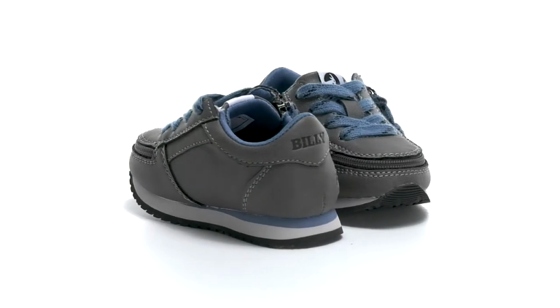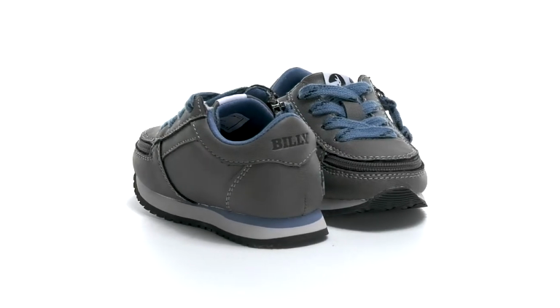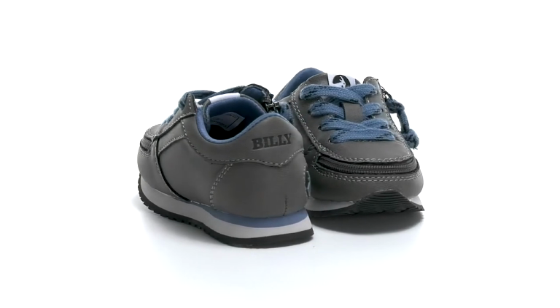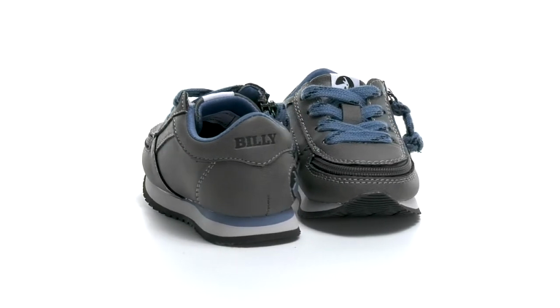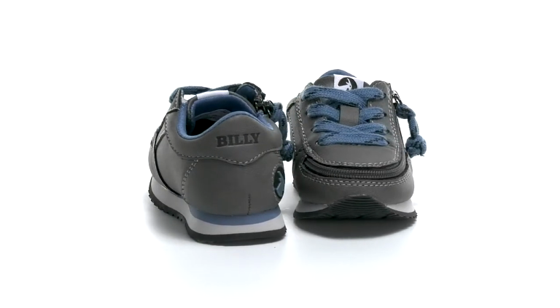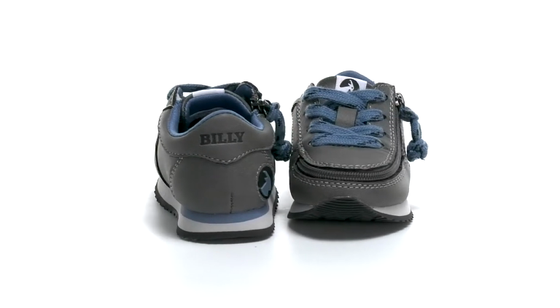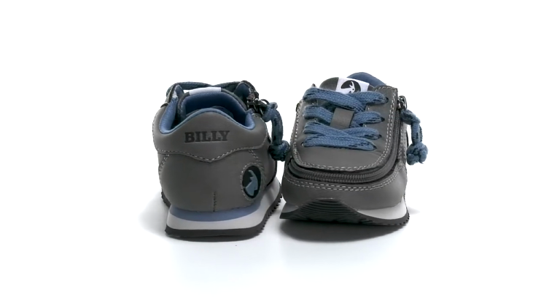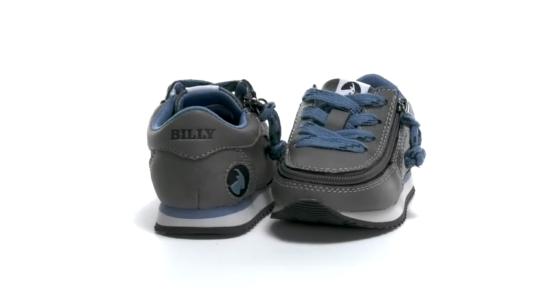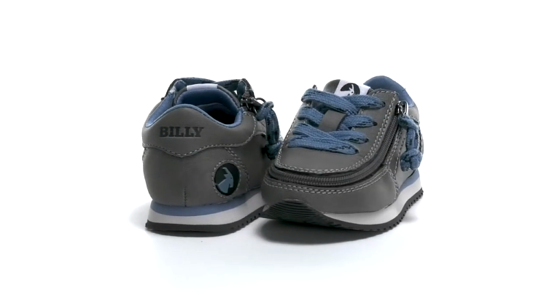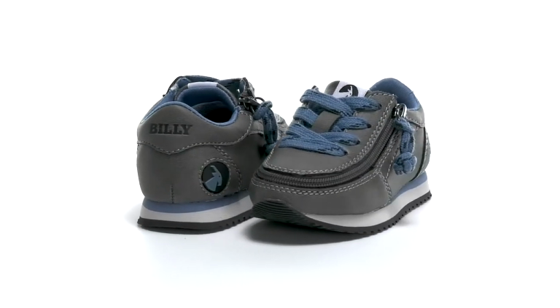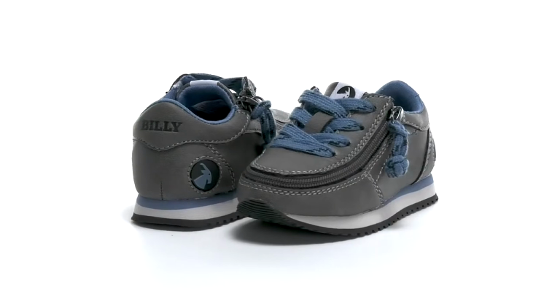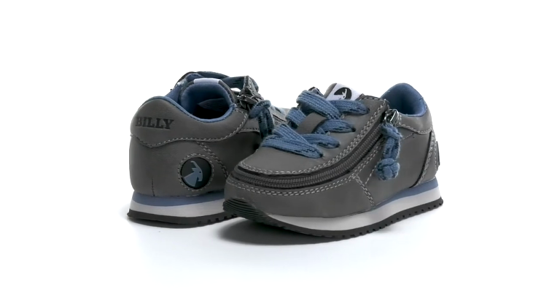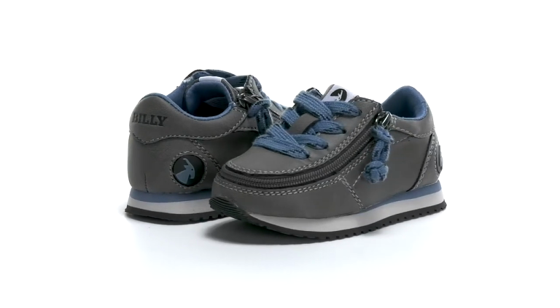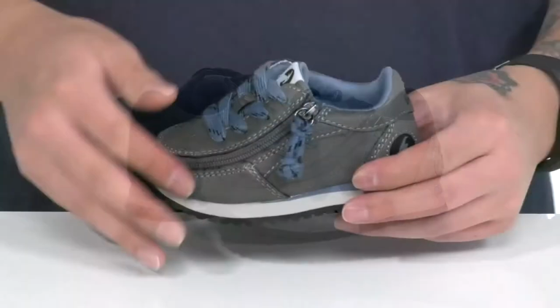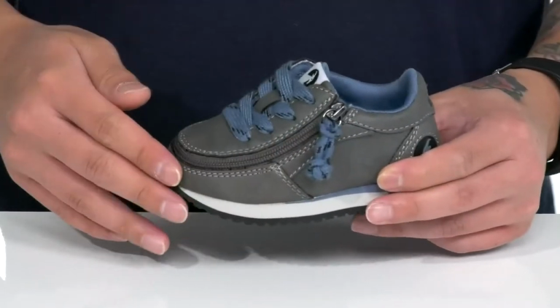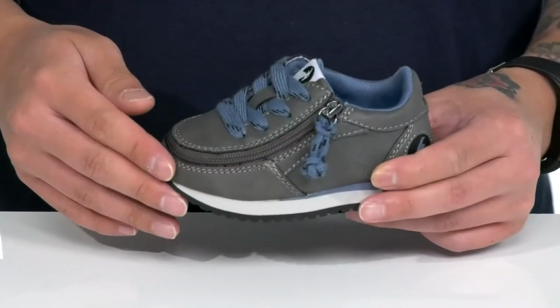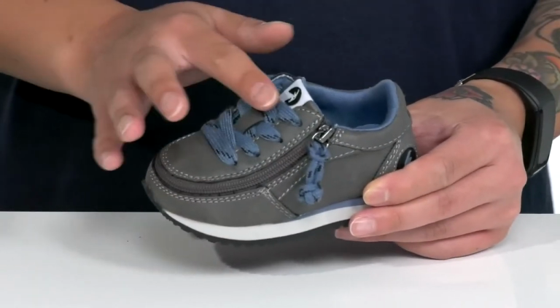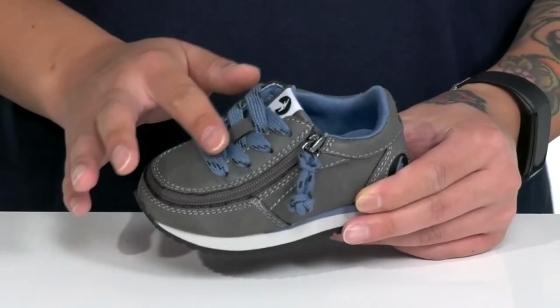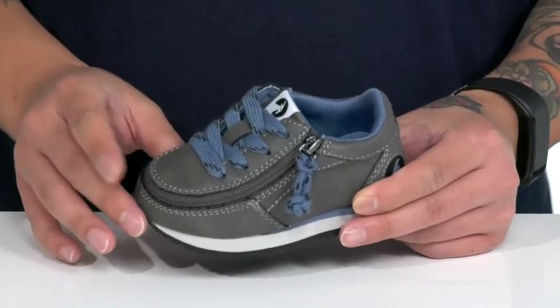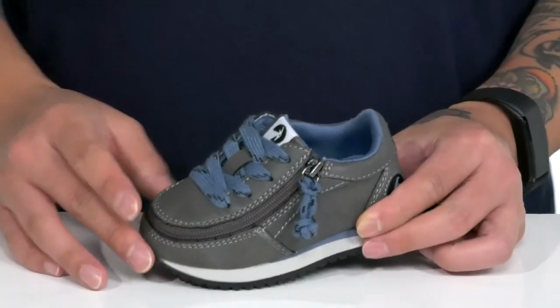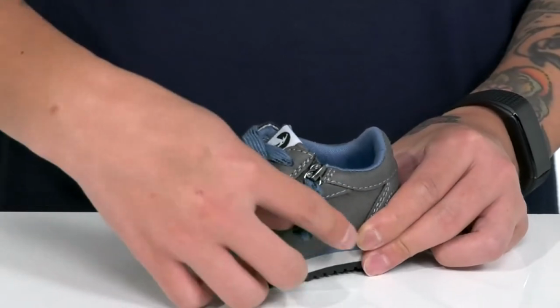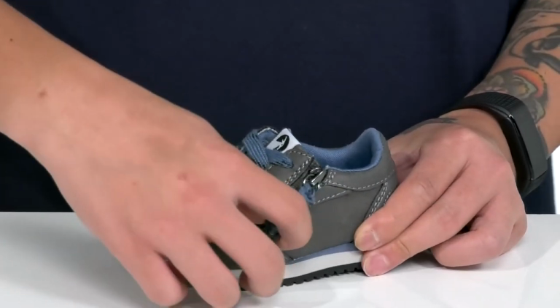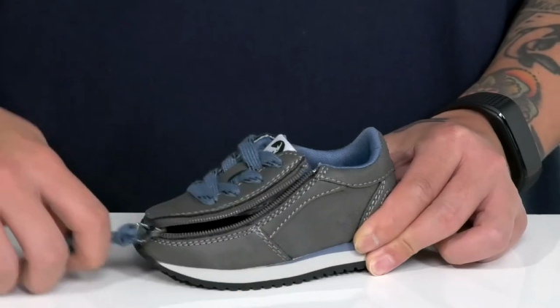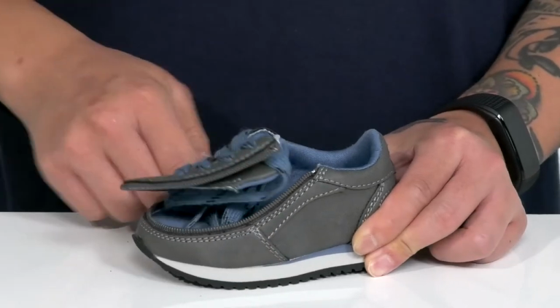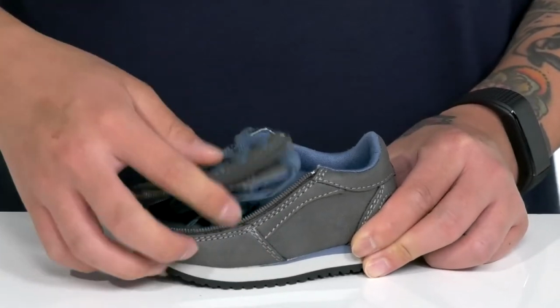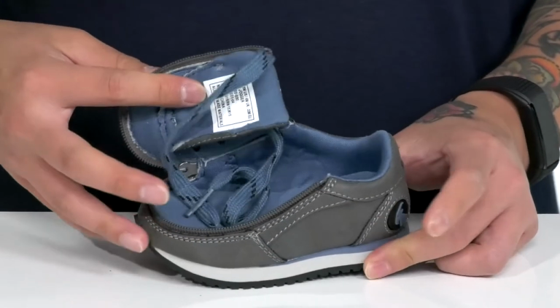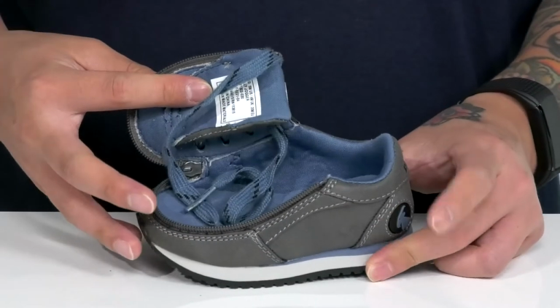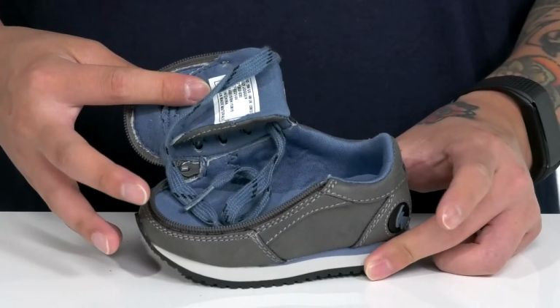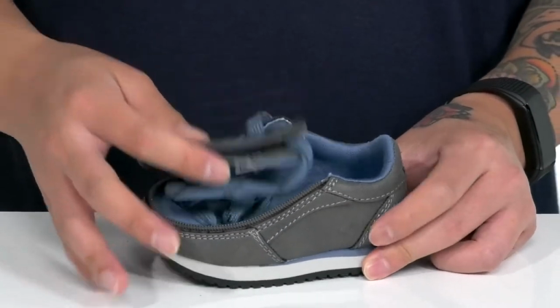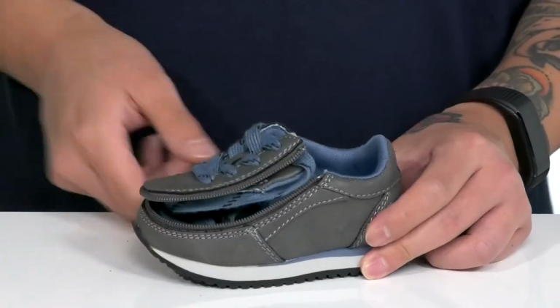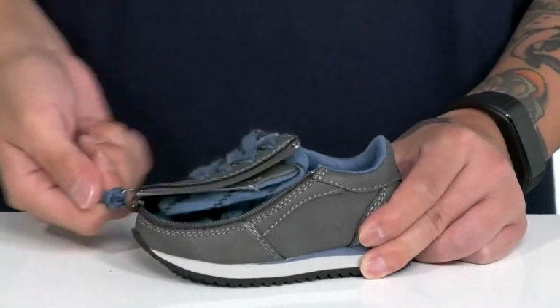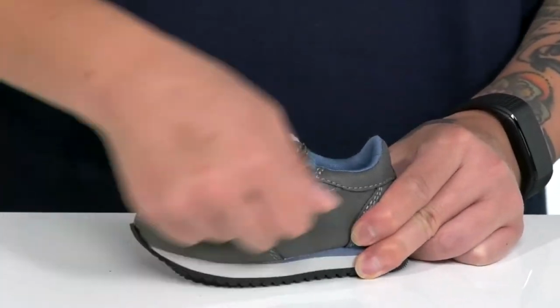The Jogger from Billy Footwear Kids is a stylish and comfortable shoe that's part of the Zappos Adaptive Initiative. It's made with a durable leather upper and has this great lacing detailing, but the zipper simply opens up the whole top of the shoe, allowing them to throw their shoe on with ease and zip it up.